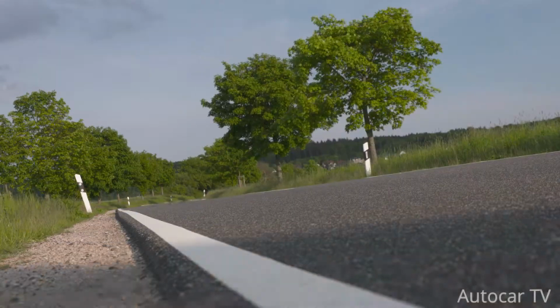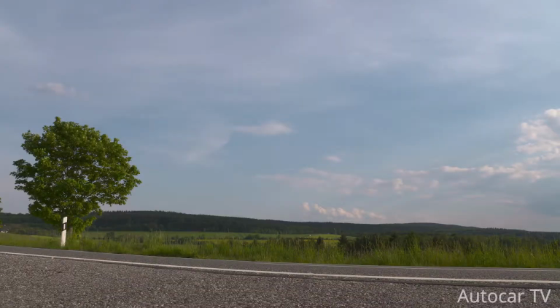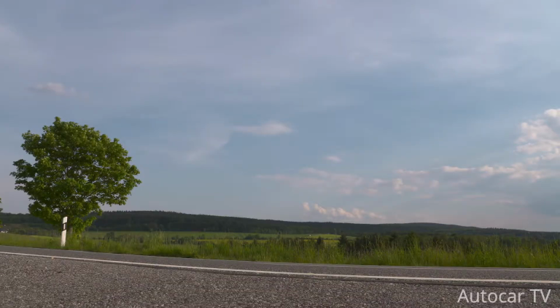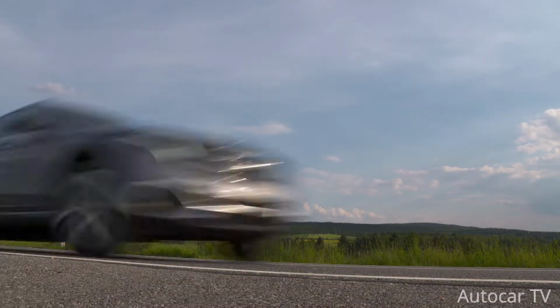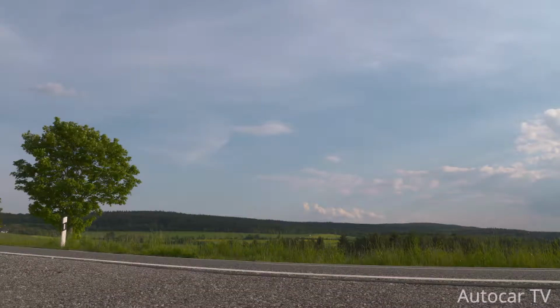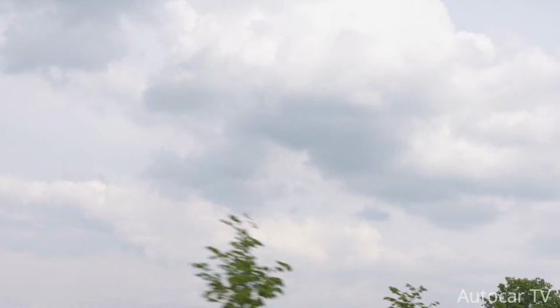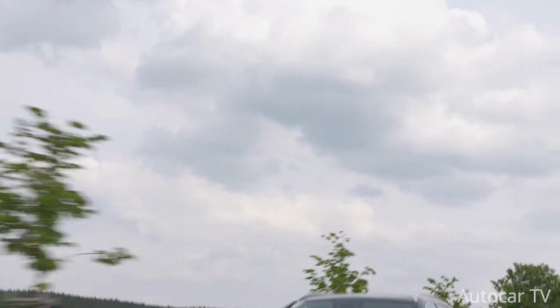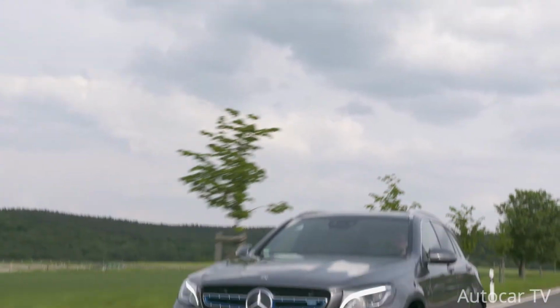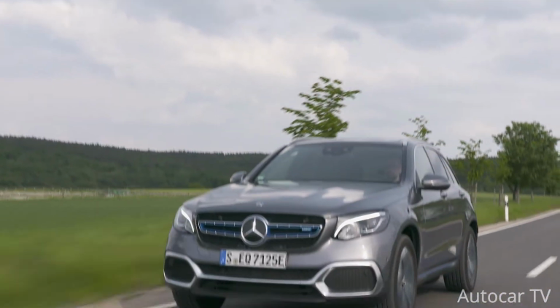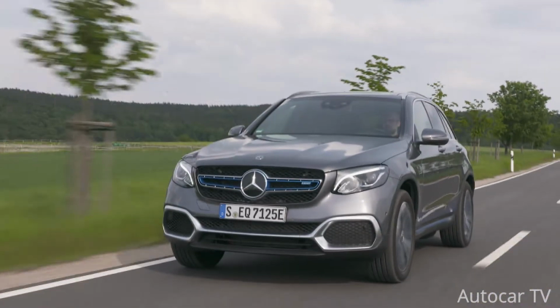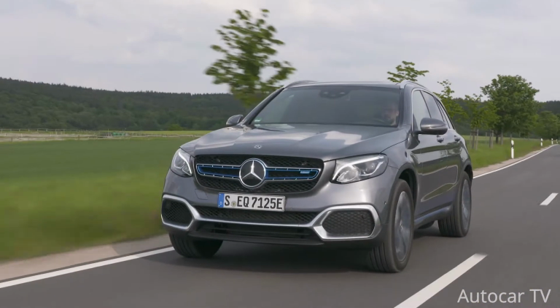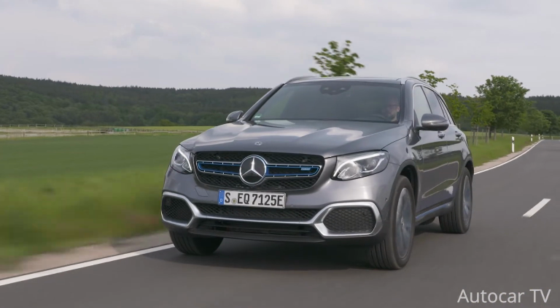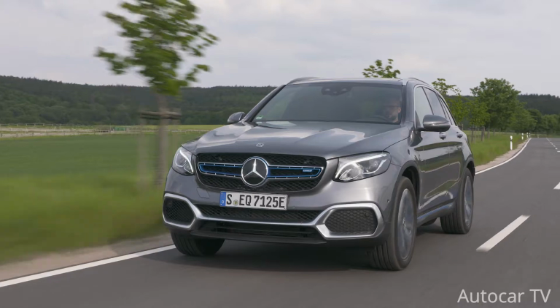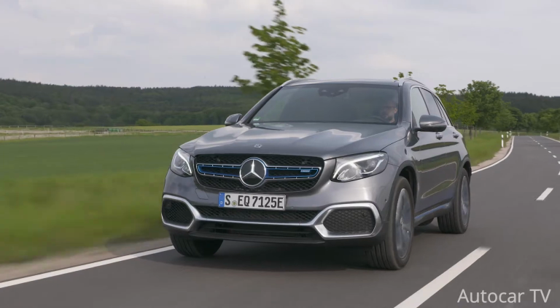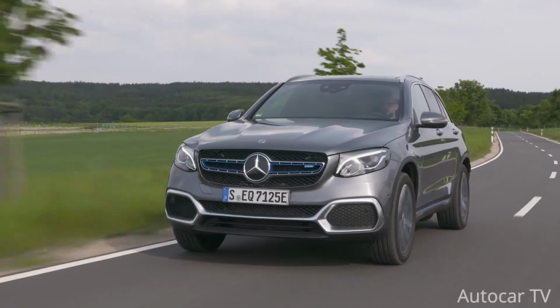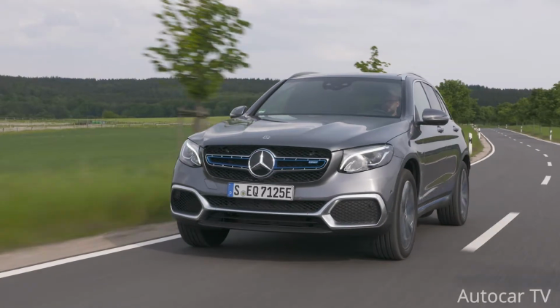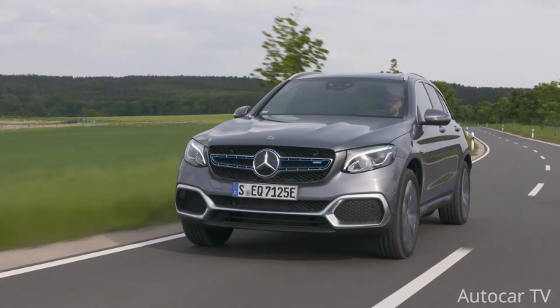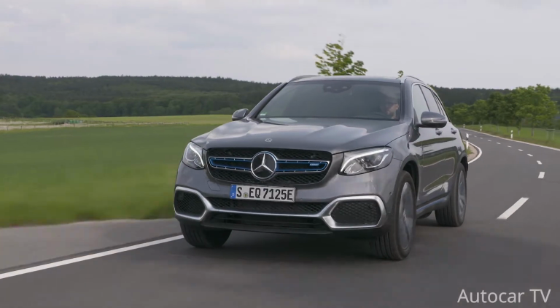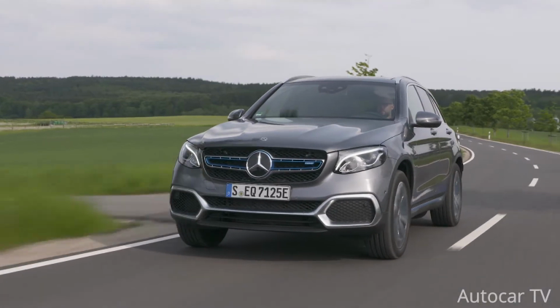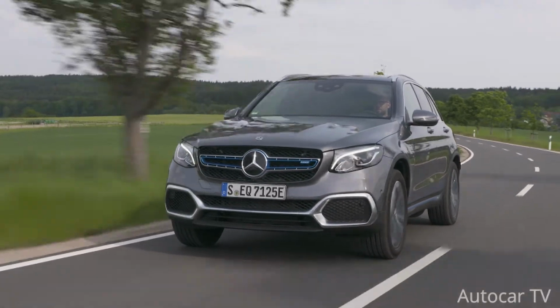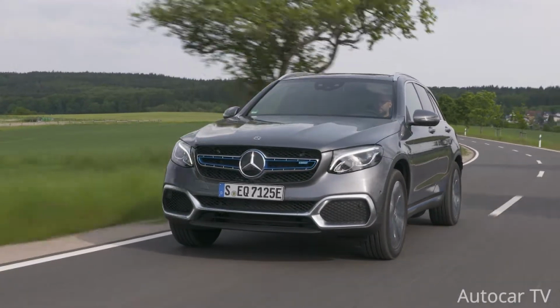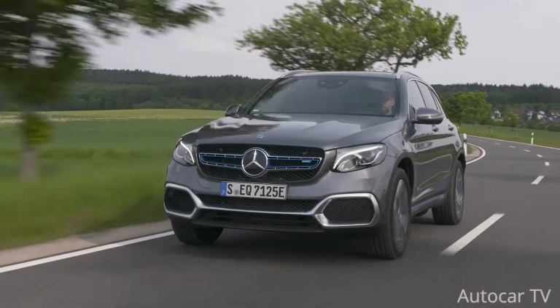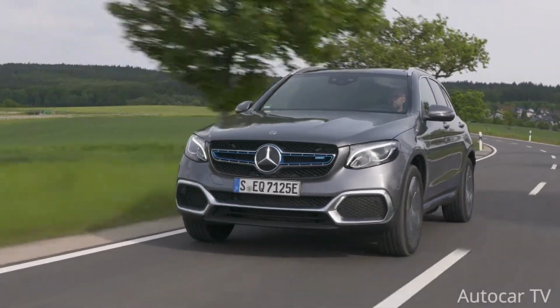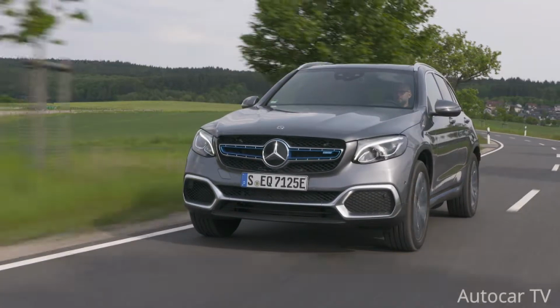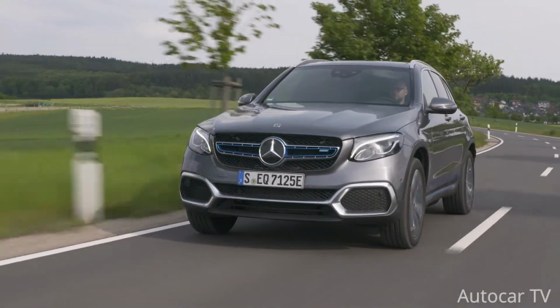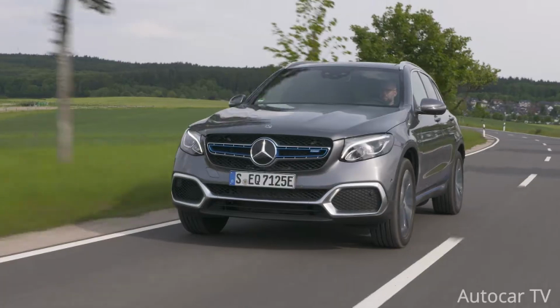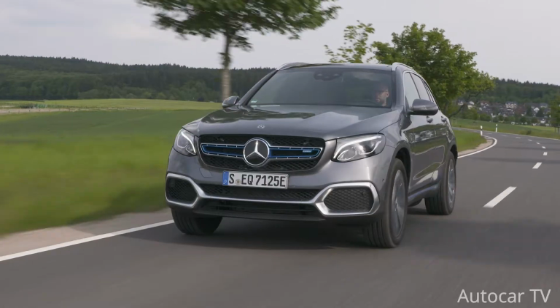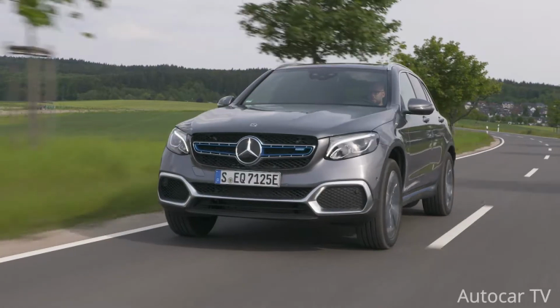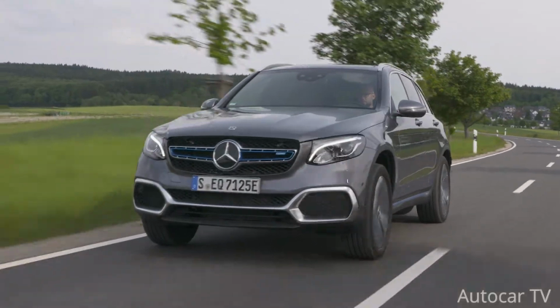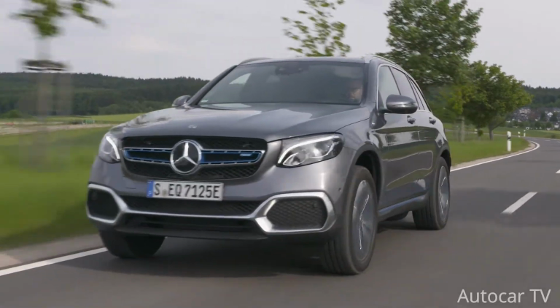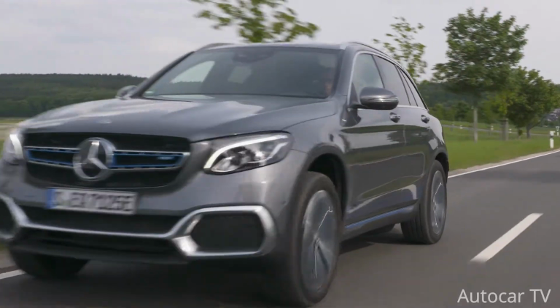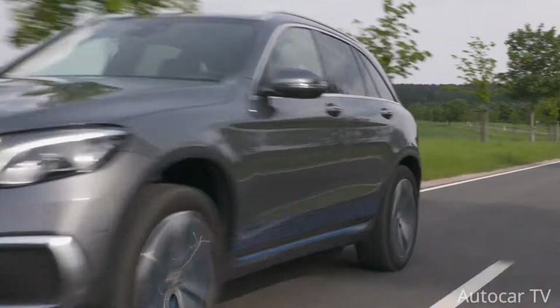If you want a video of the Mercedes-Benz CLS class, click the pop-up button above to get the video. And guys, if you are new to our channel, please like, share, and subscribe, and don't forget to press the bell icon to get our daily updates.